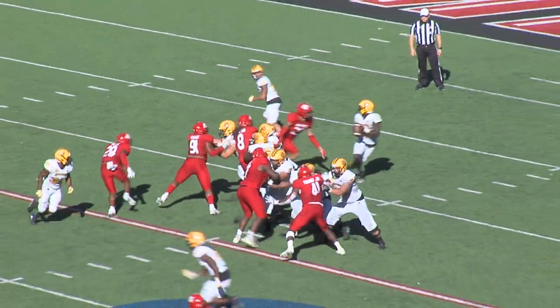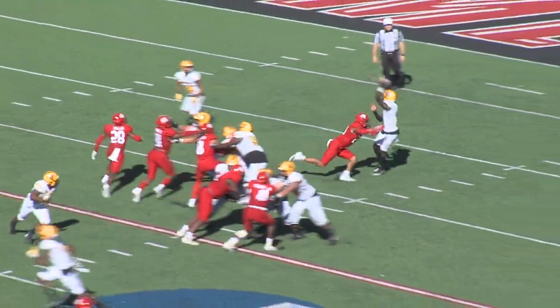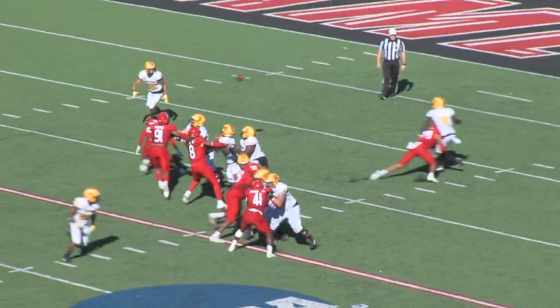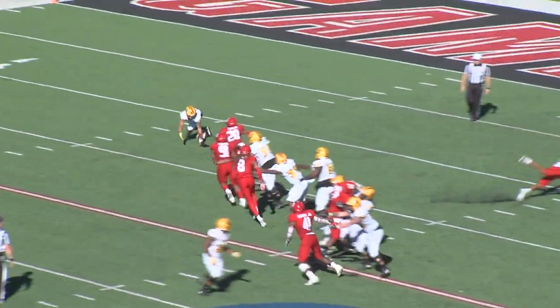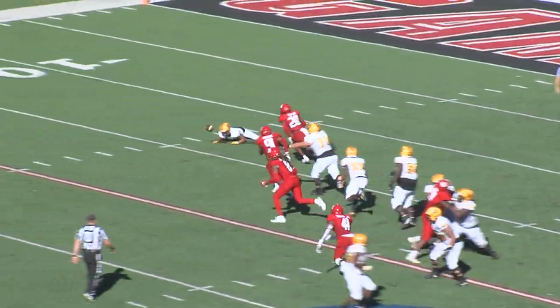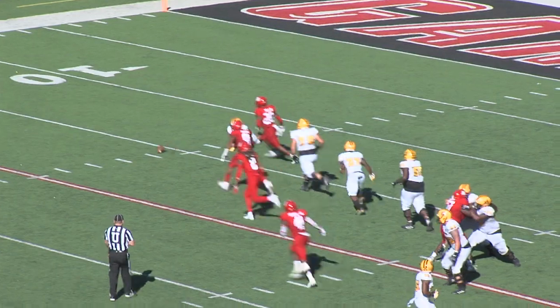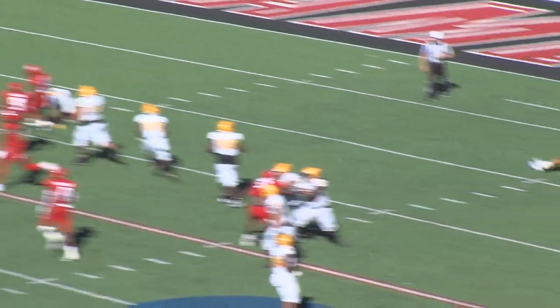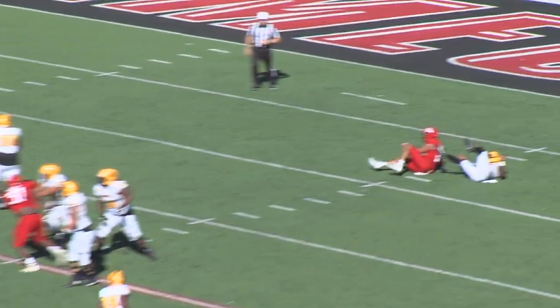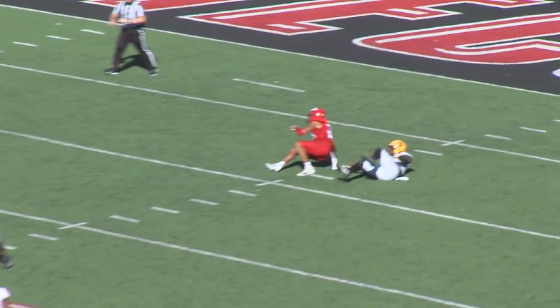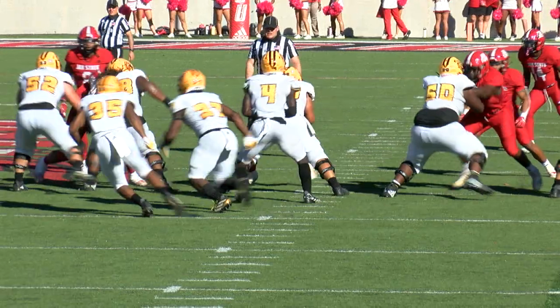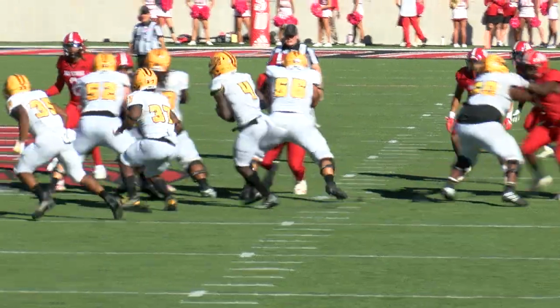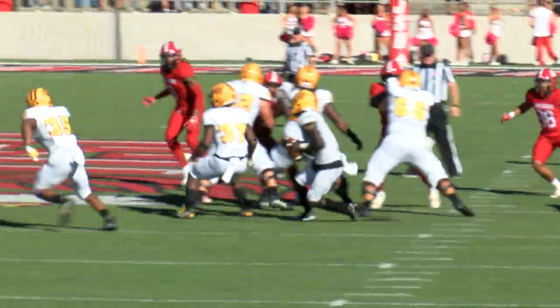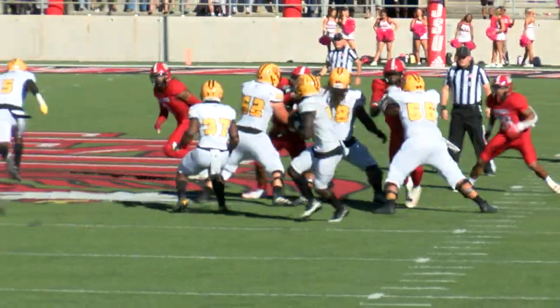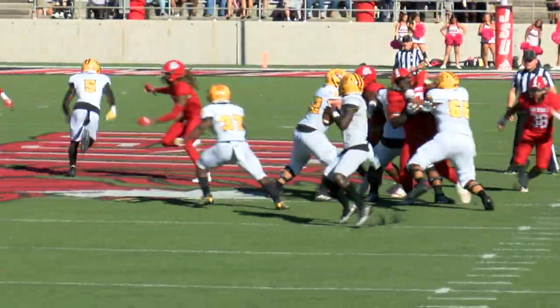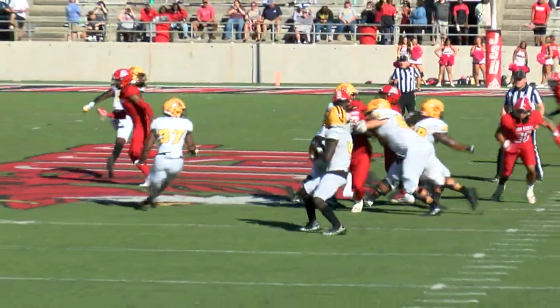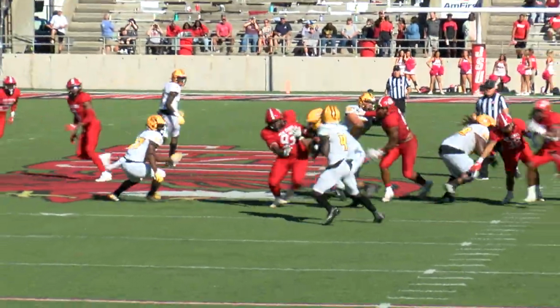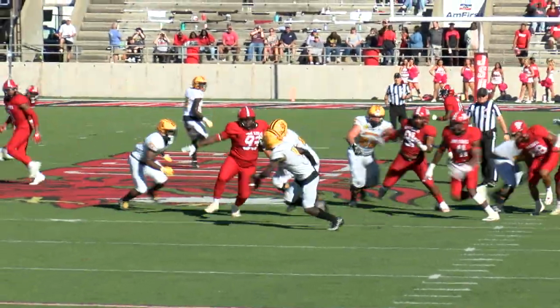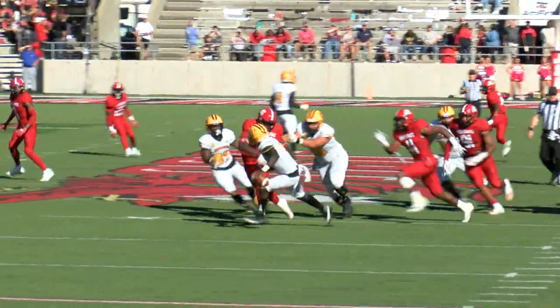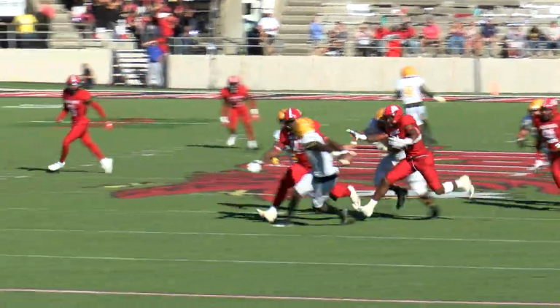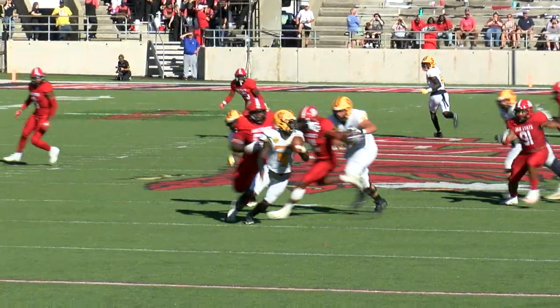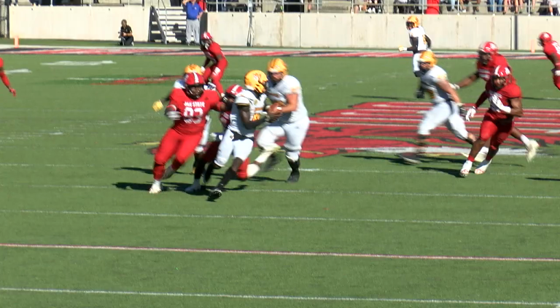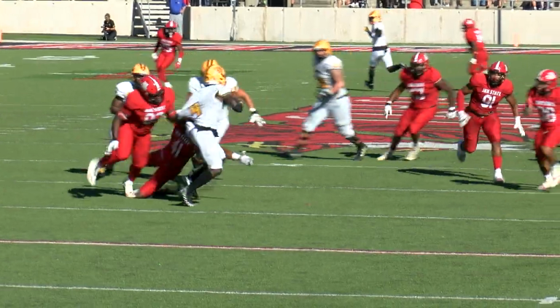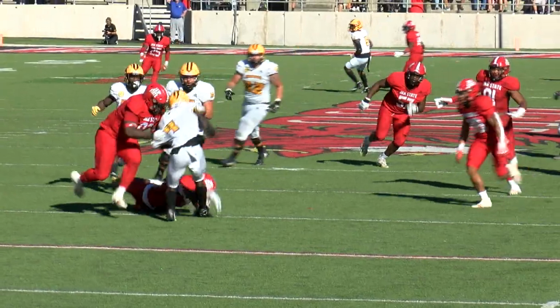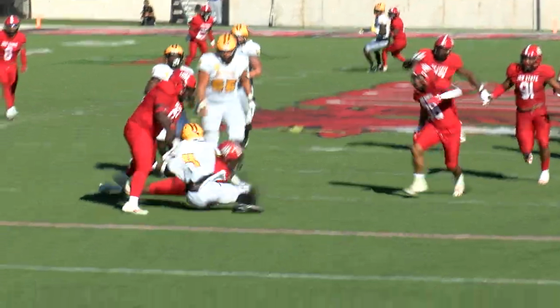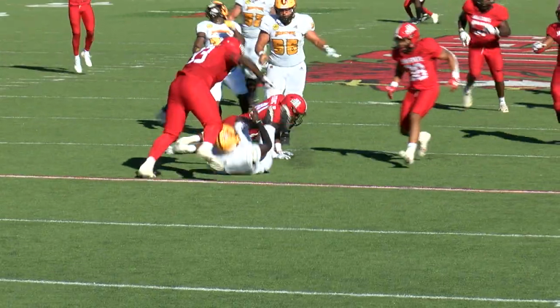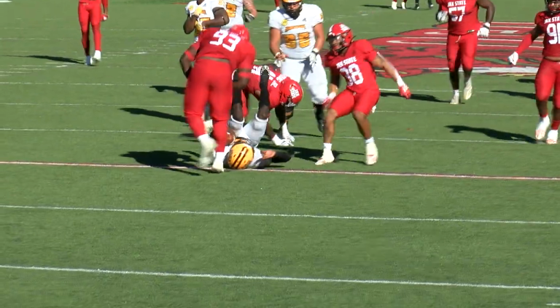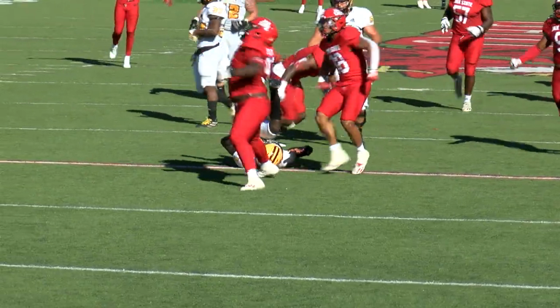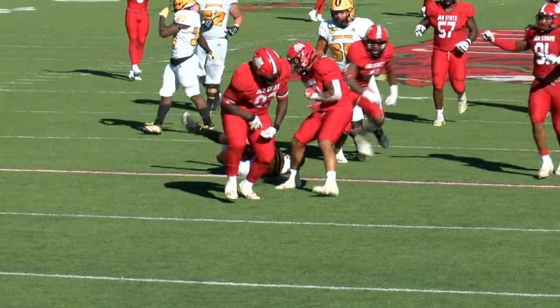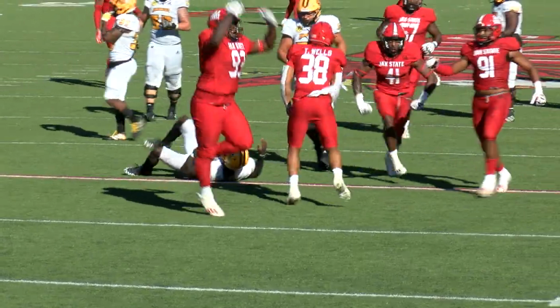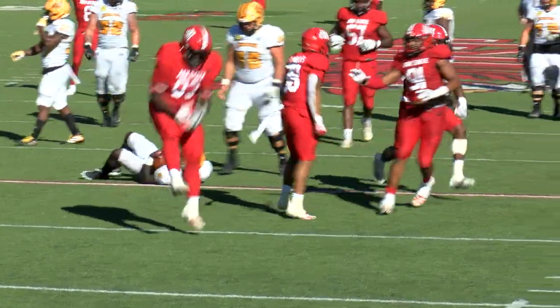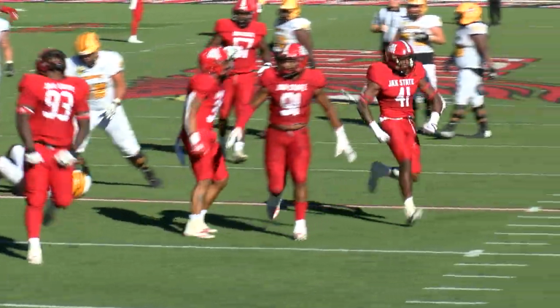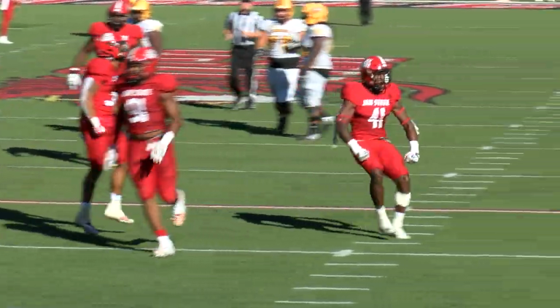Murphy in some trouble, dumps it off — incomplete. Murphy back to throw, here comes the heat again, and Murphy's going to be sacked. Finally the game.